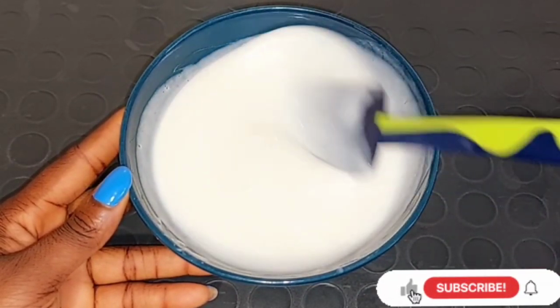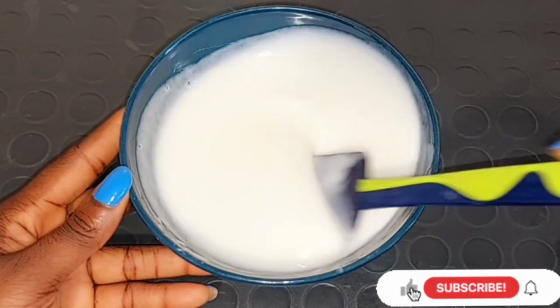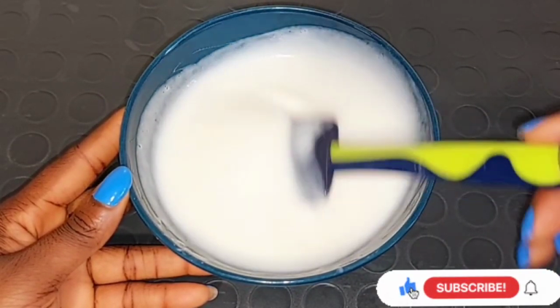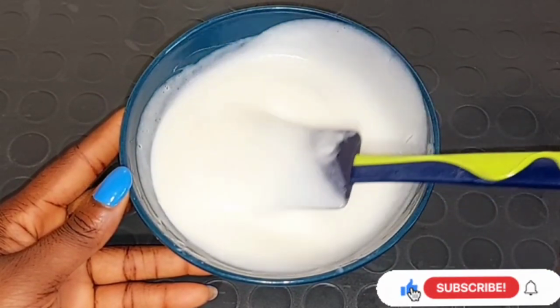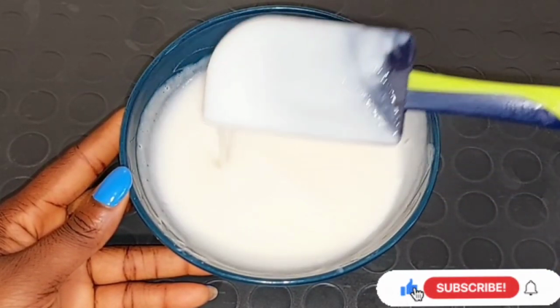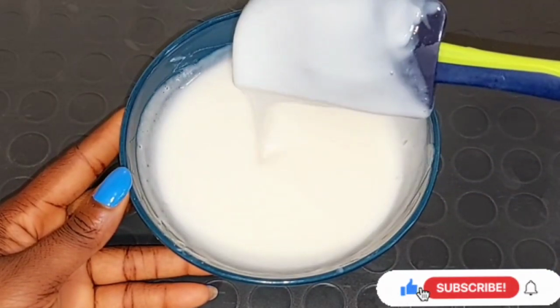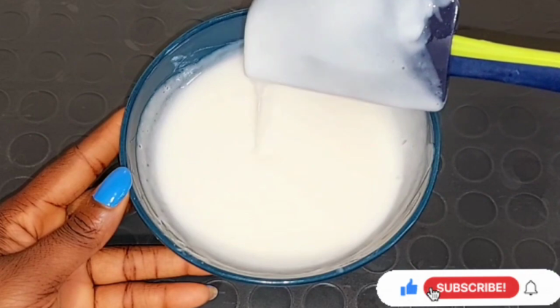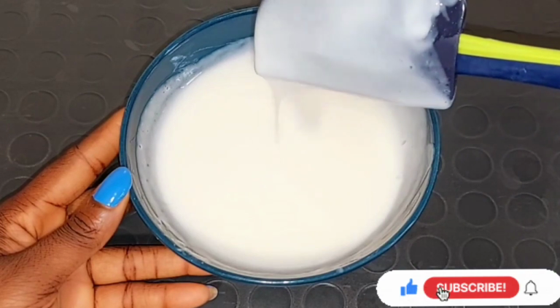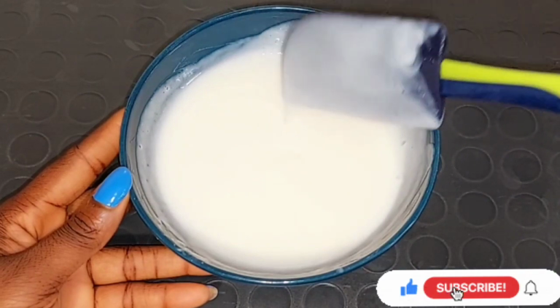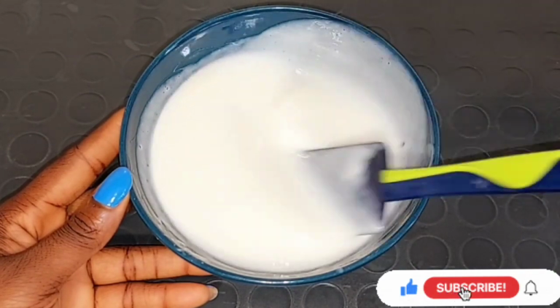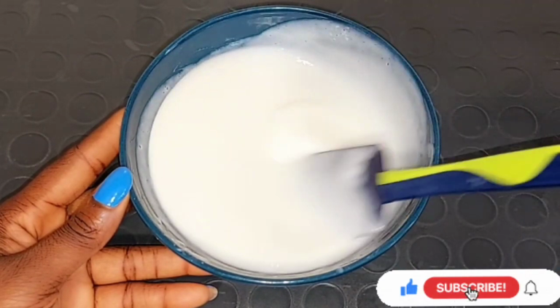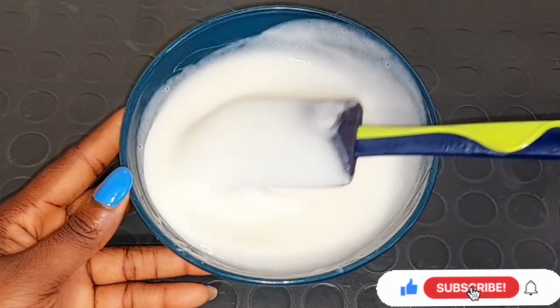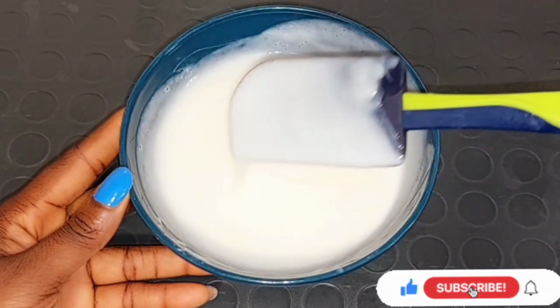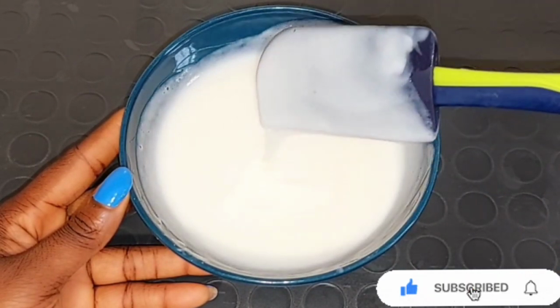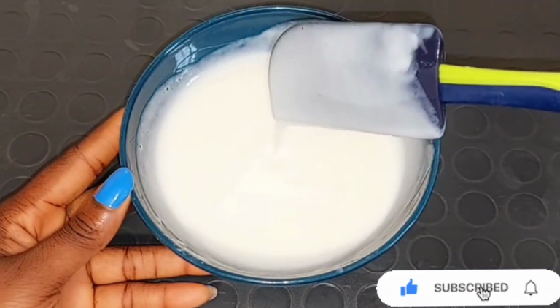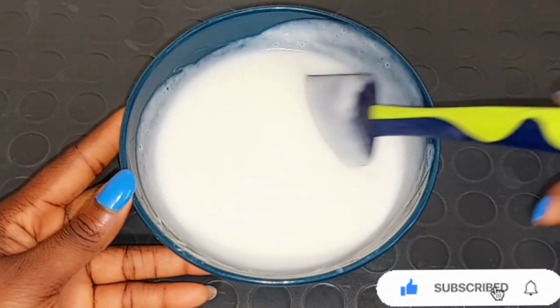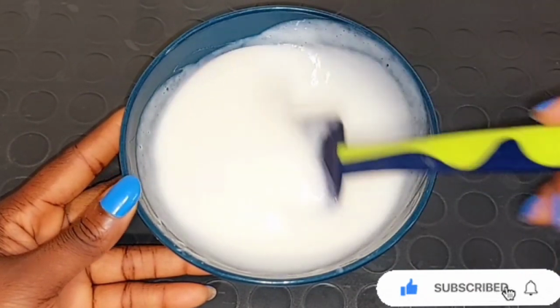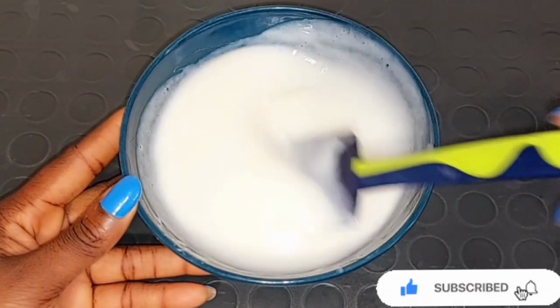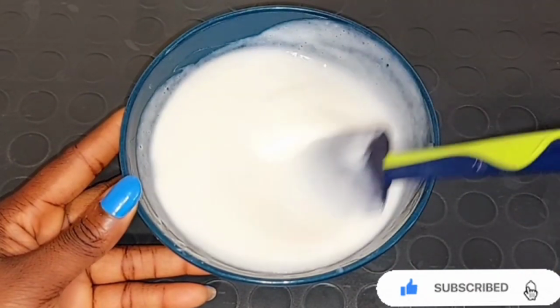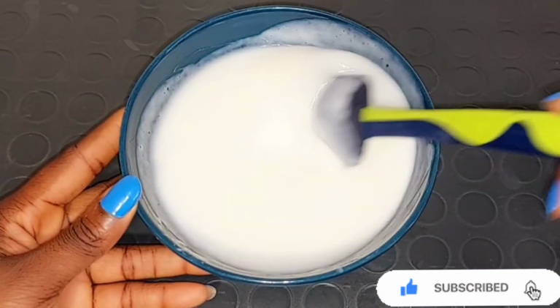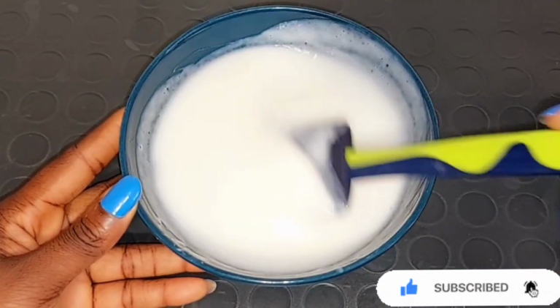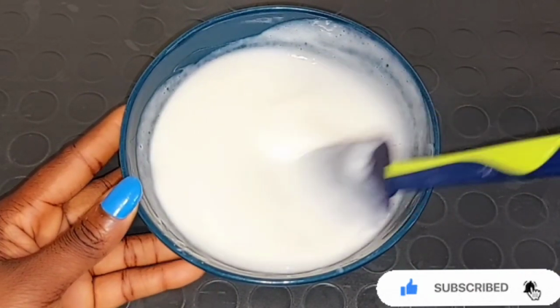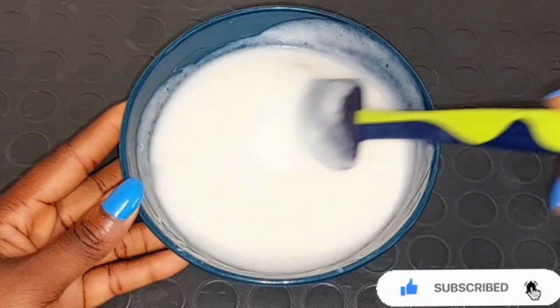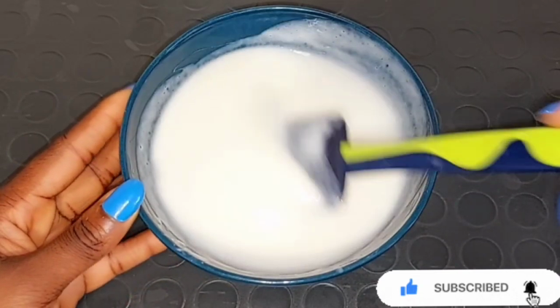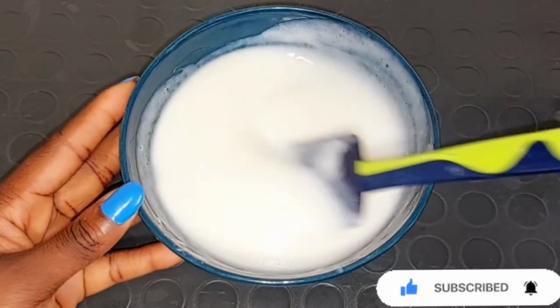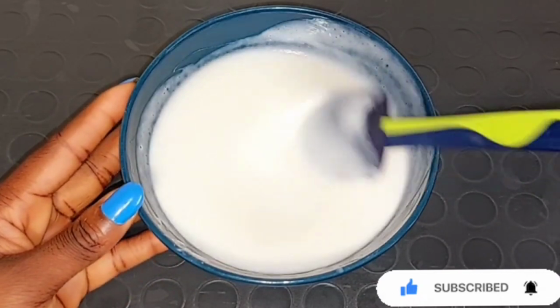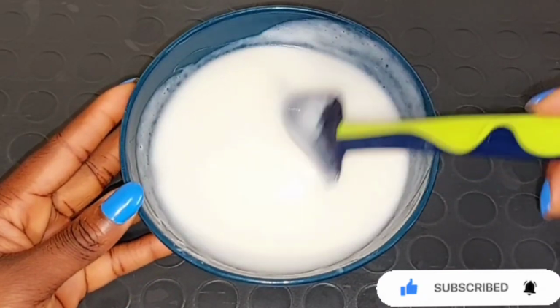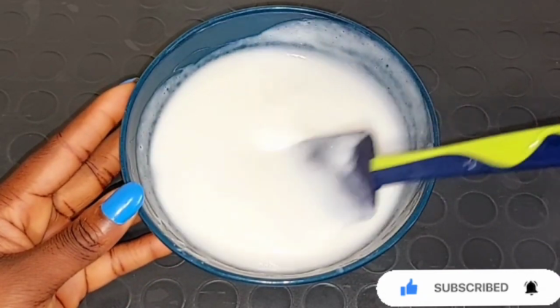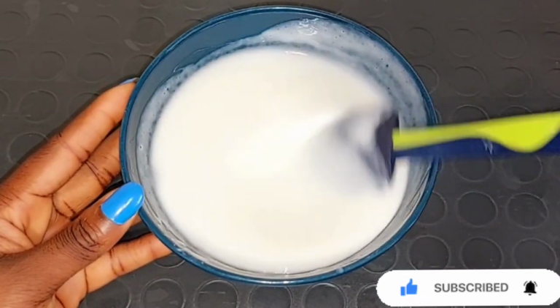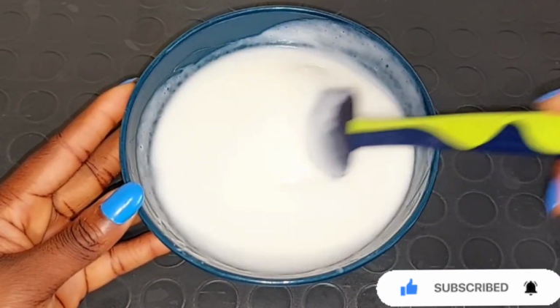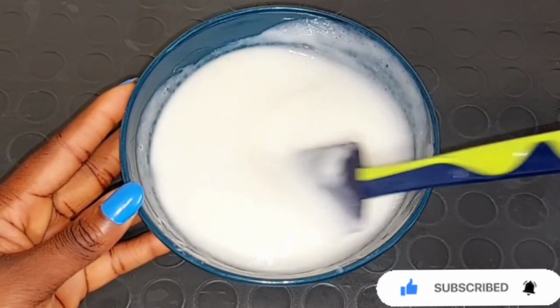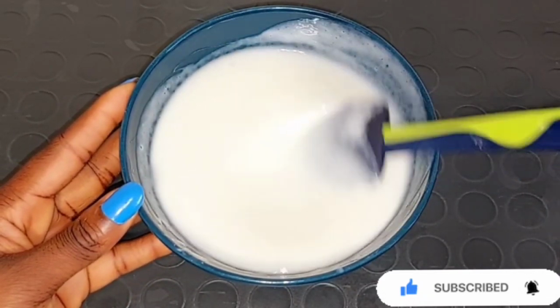Without having any black spots on the skin, without having any white dots on your skin, this mixture is very good. It's going to give you that shining black color that you want — leaving your skin very shining and sparkling.